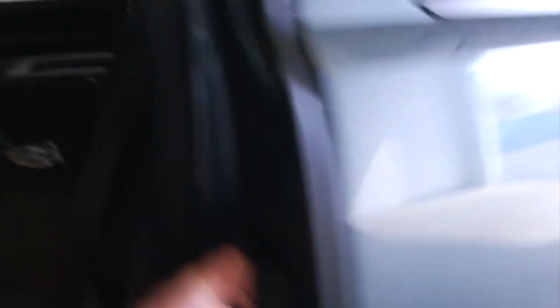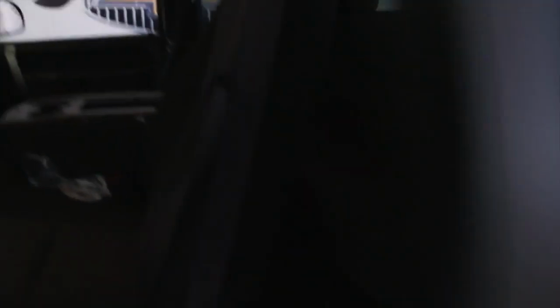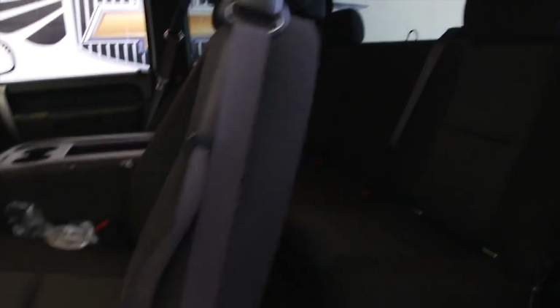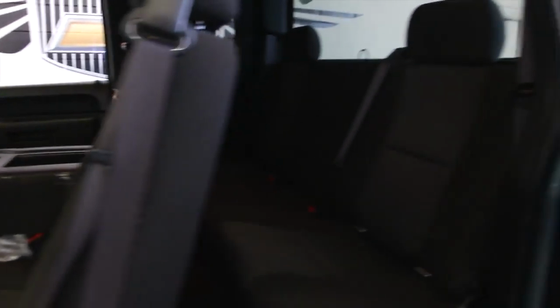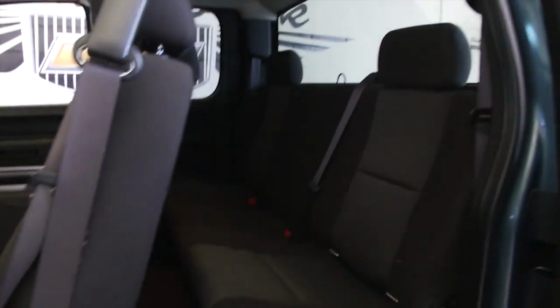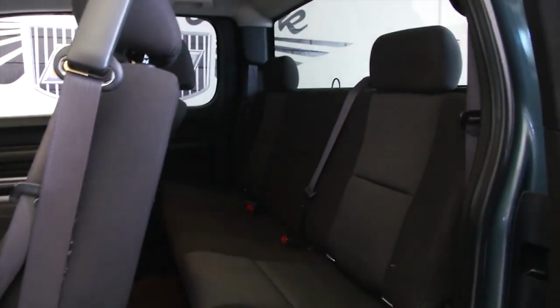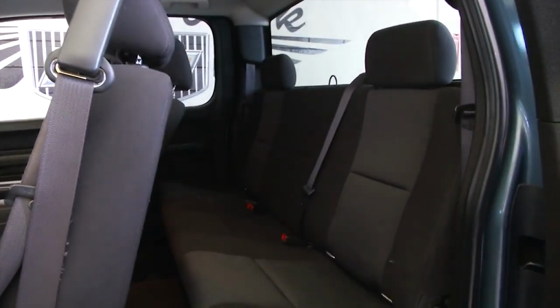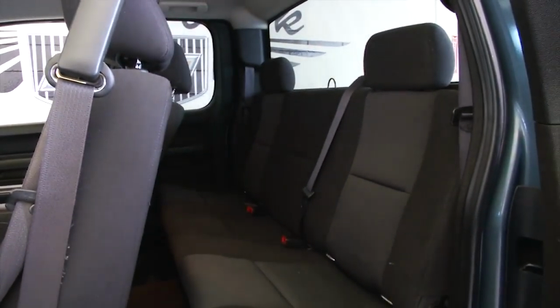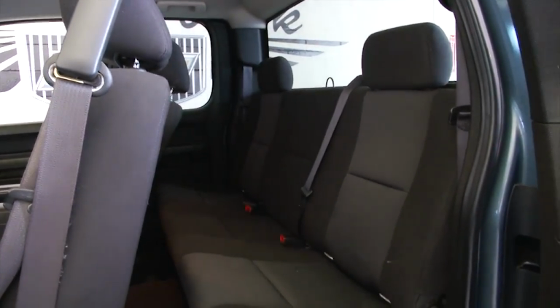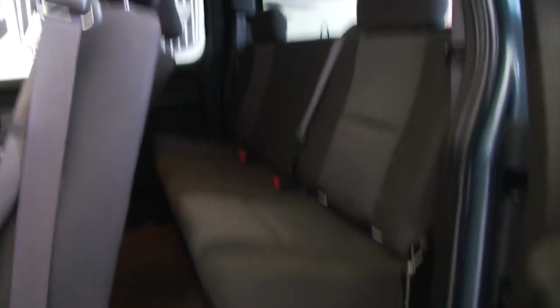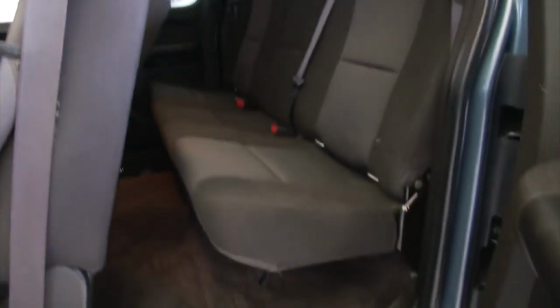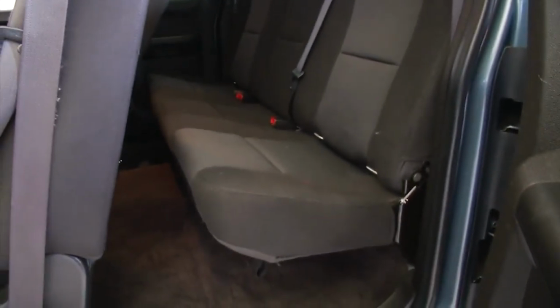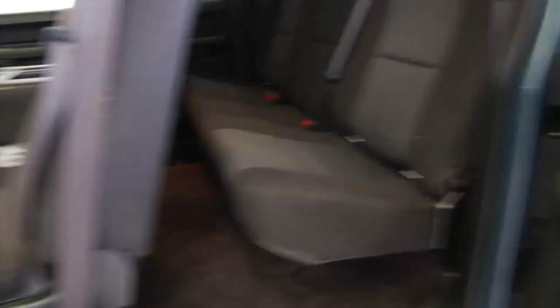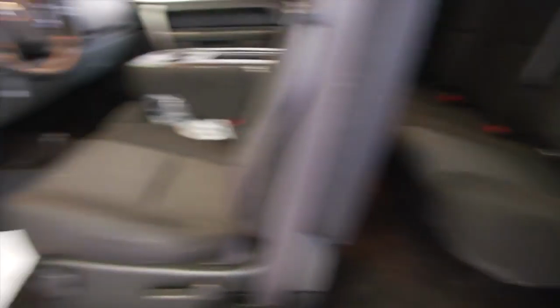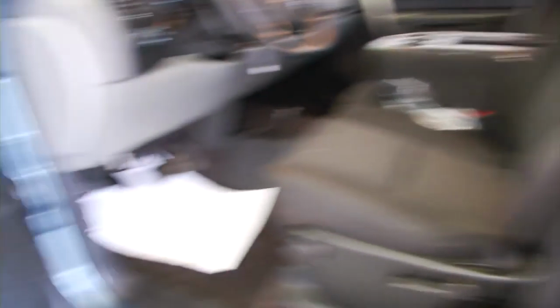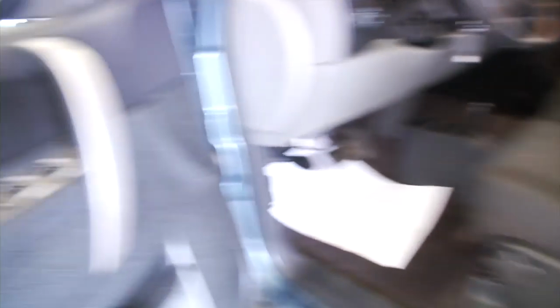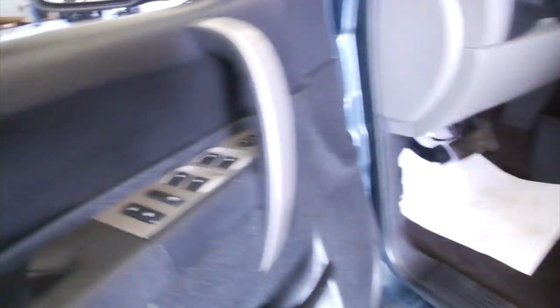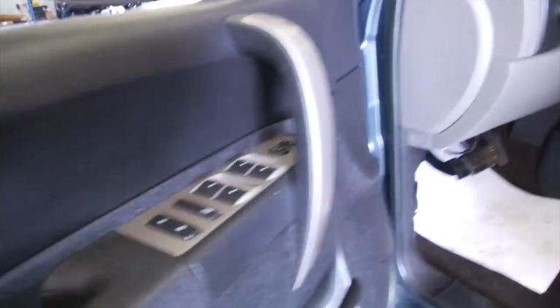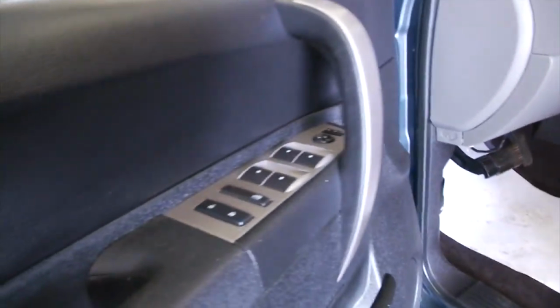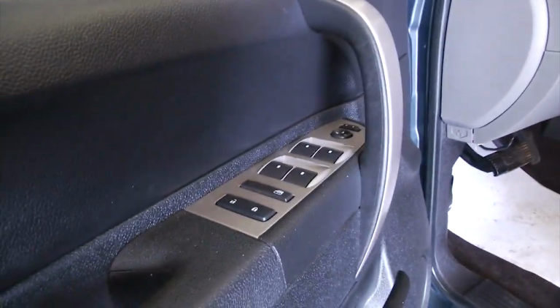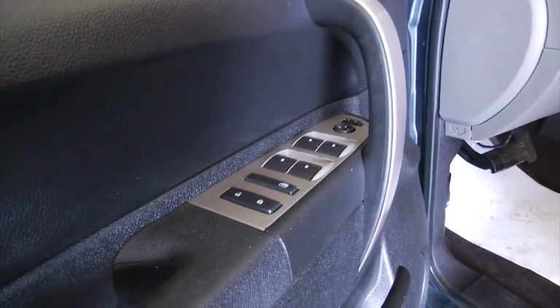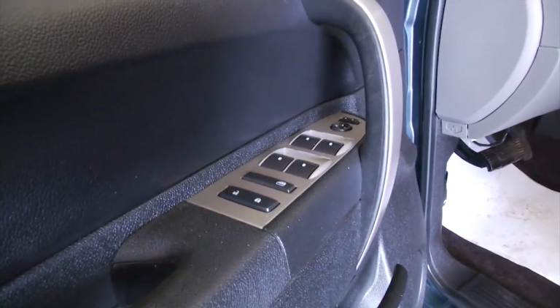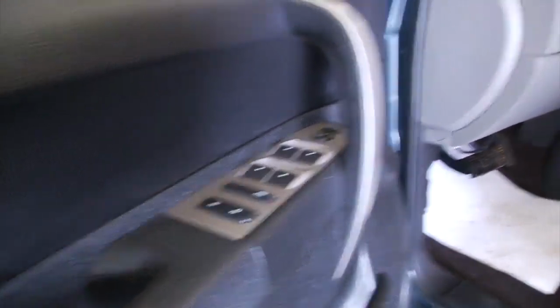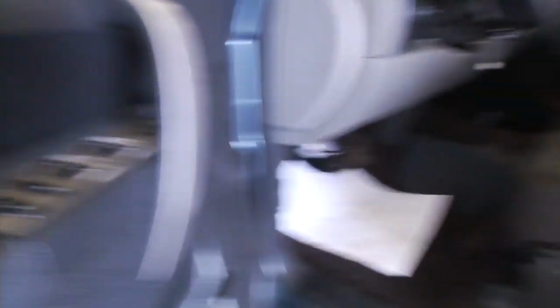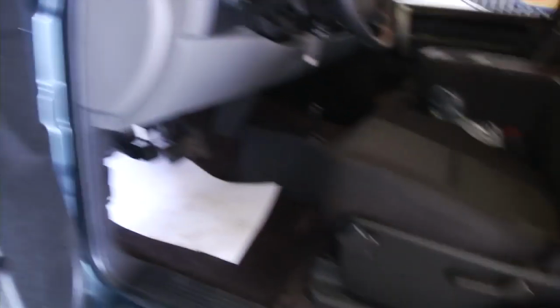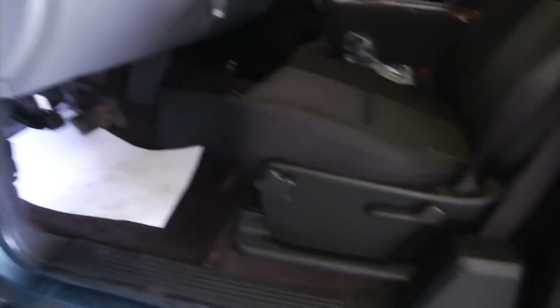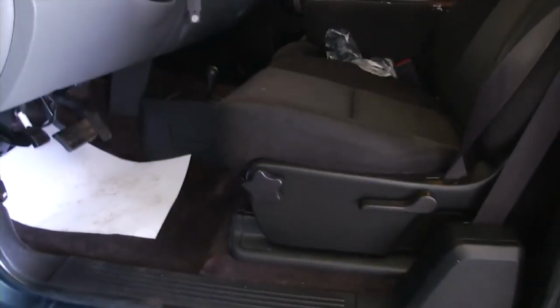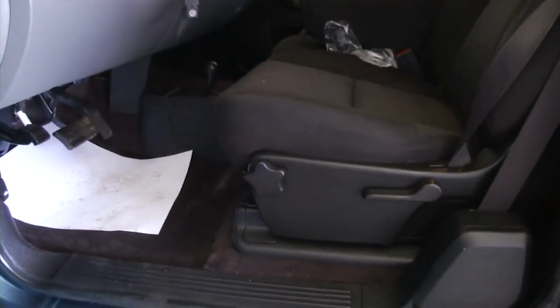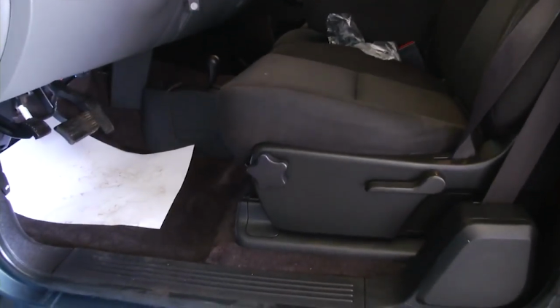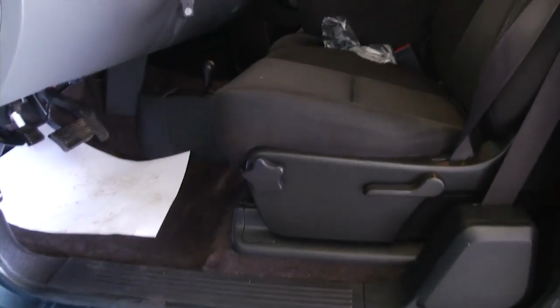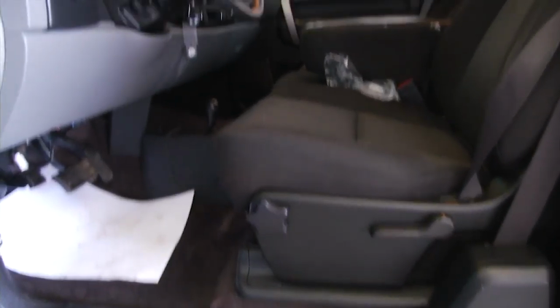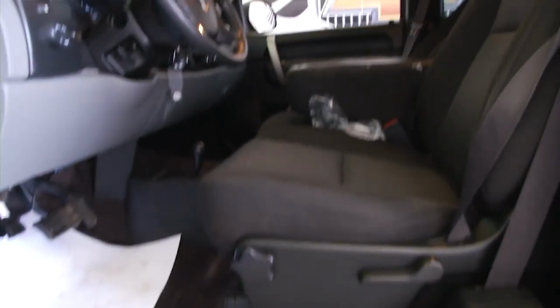Black cloth interior, power windows, power locks, power mirrors, manual seat adjustment.